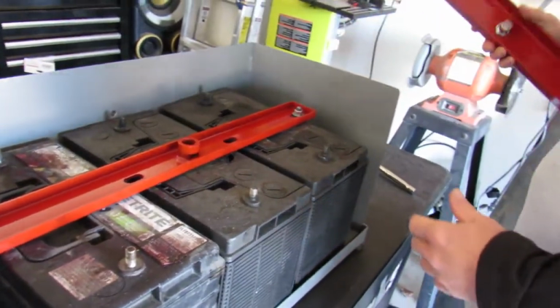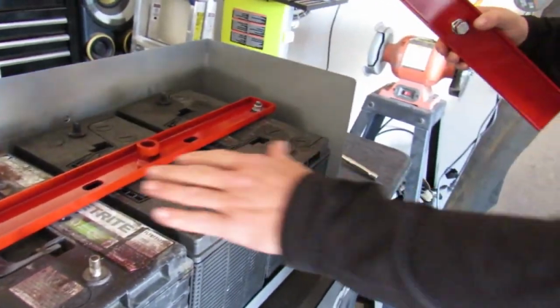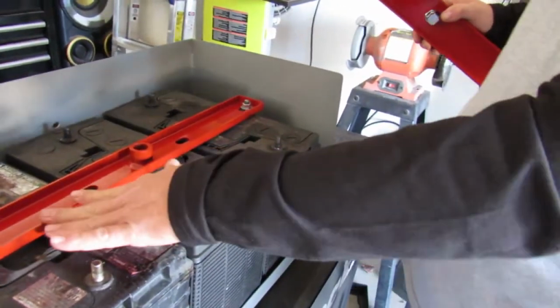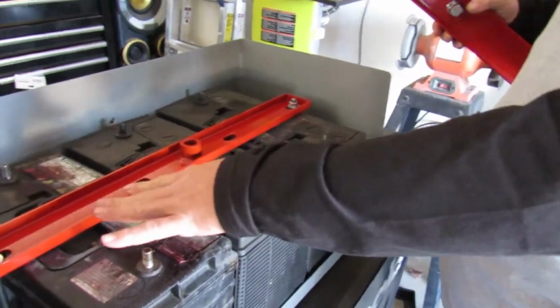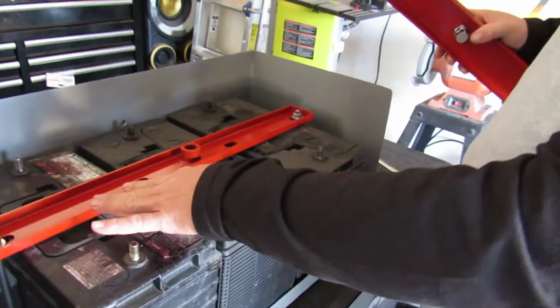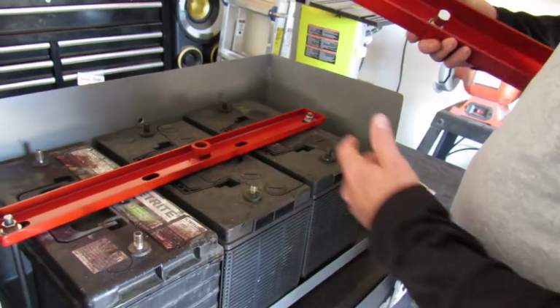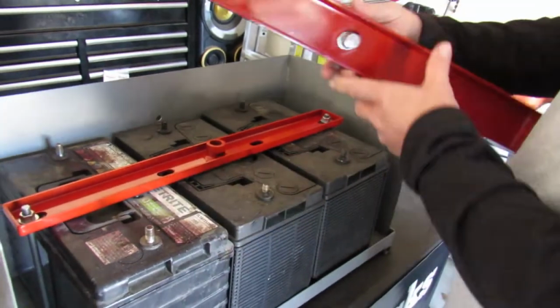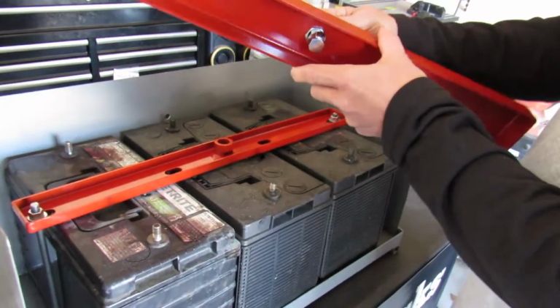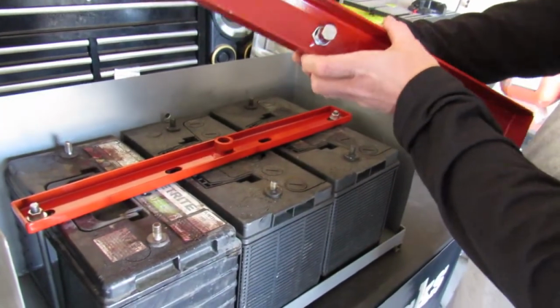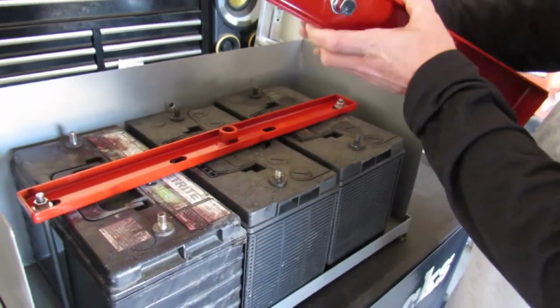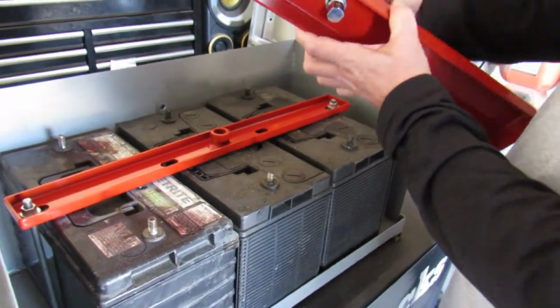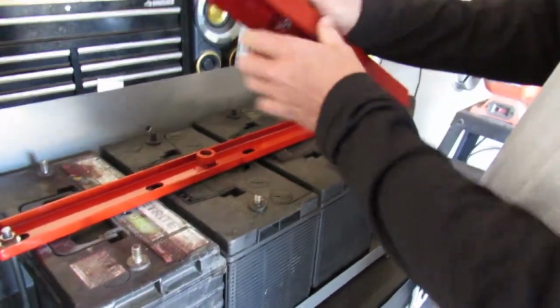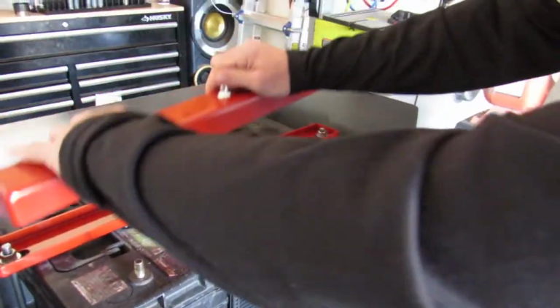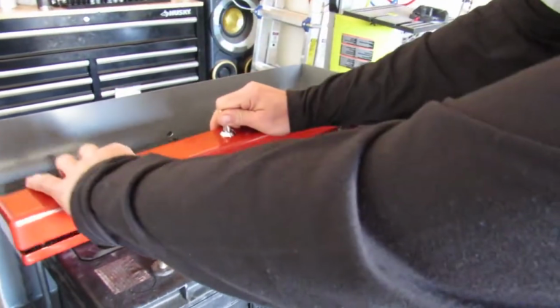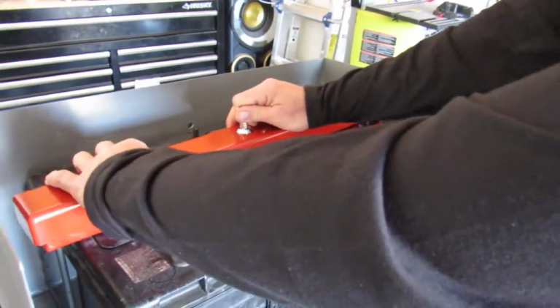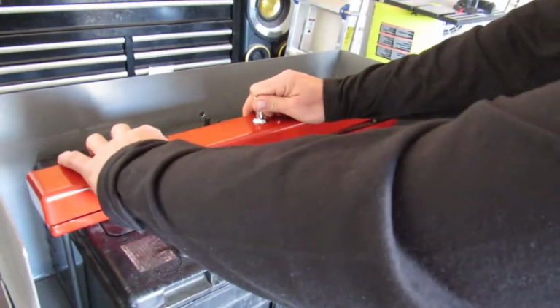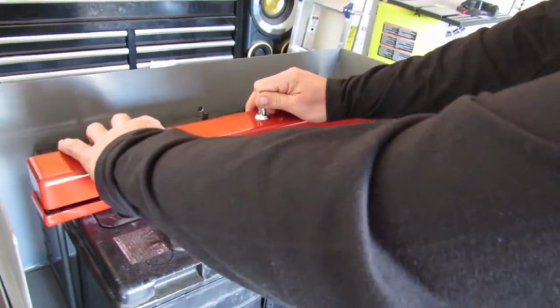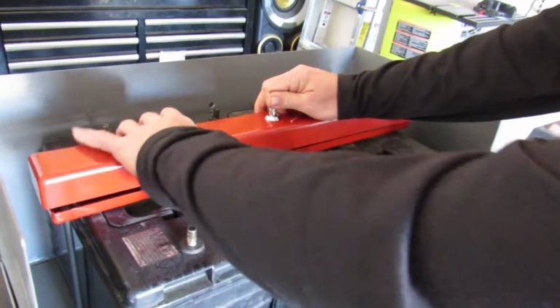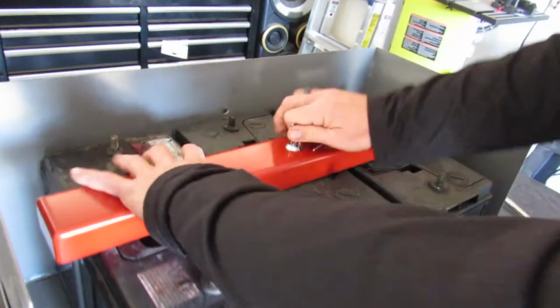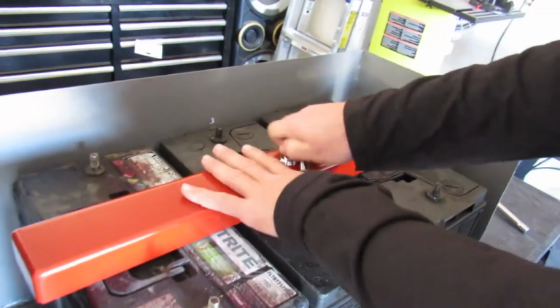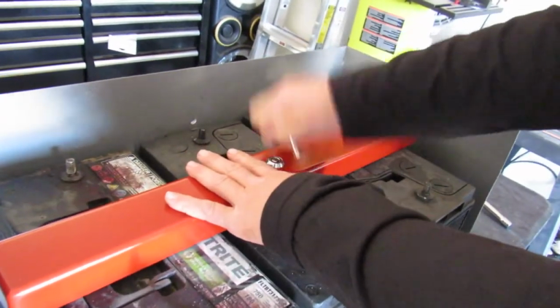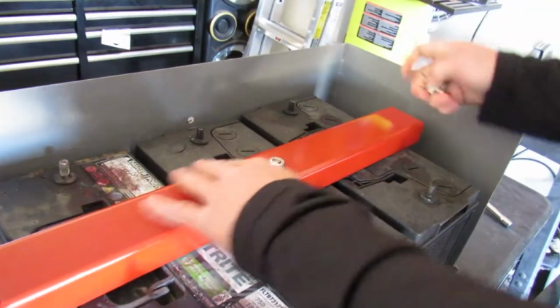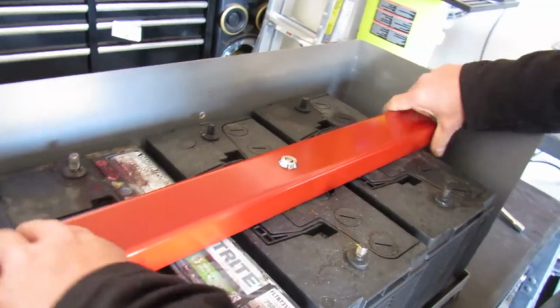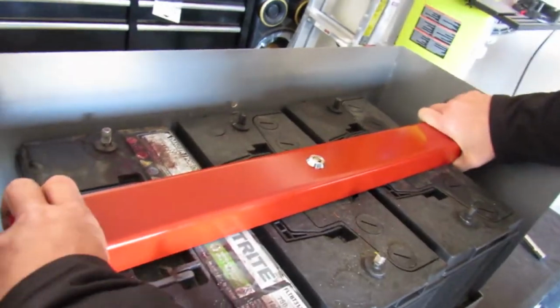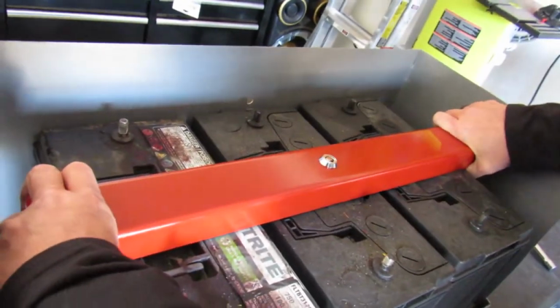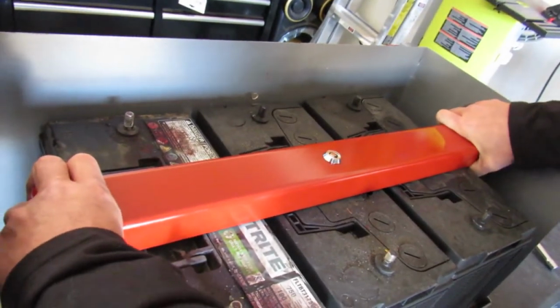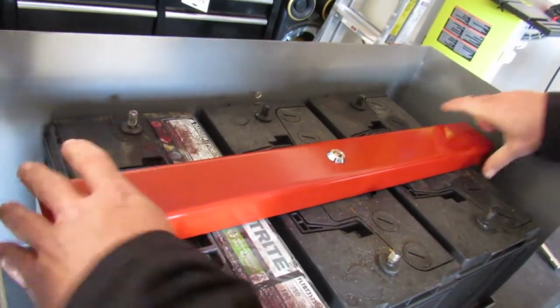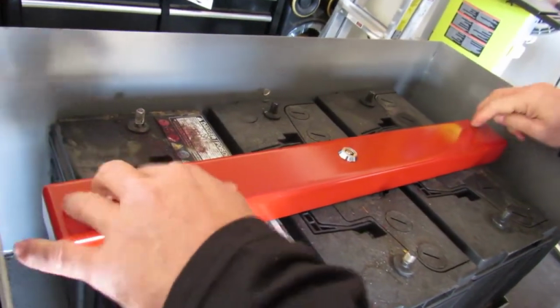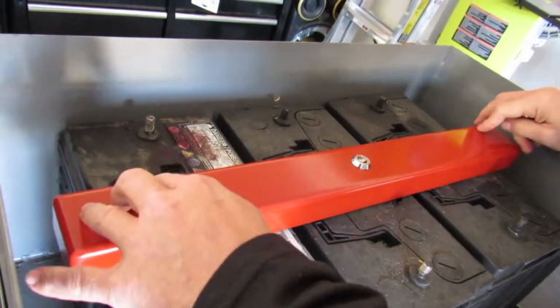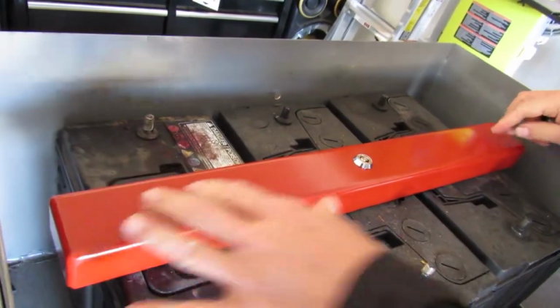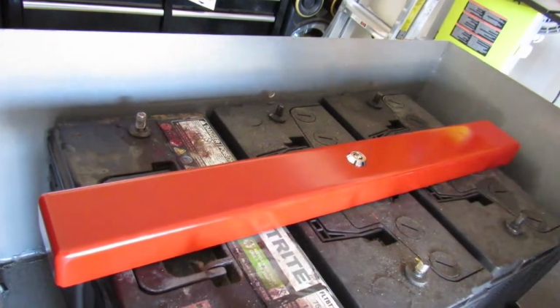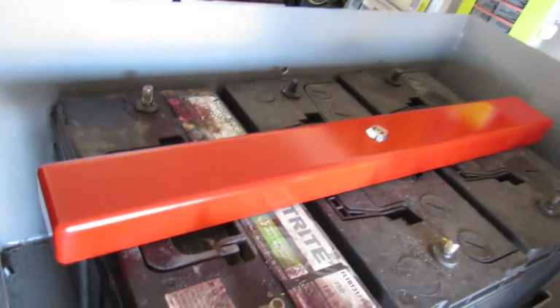Once that's secure into place, you take the new lock and cover — it attaches right over the top. And once it's secured, if they can't get to the bolts, they can't steal the batteries.